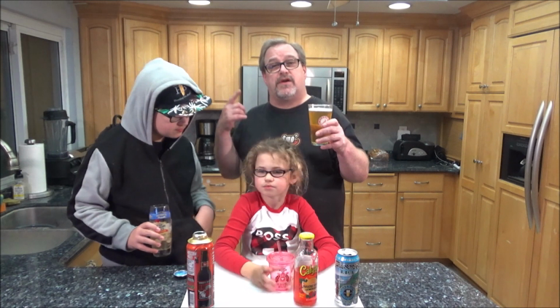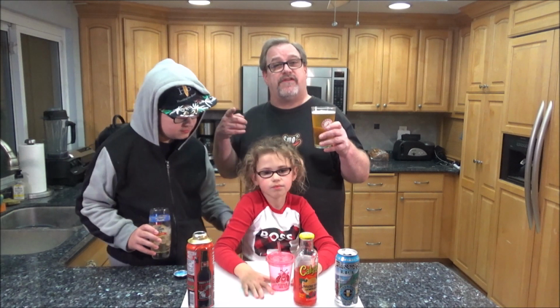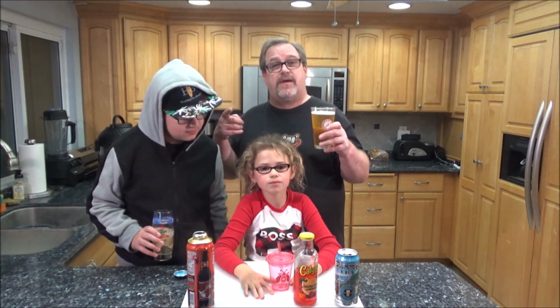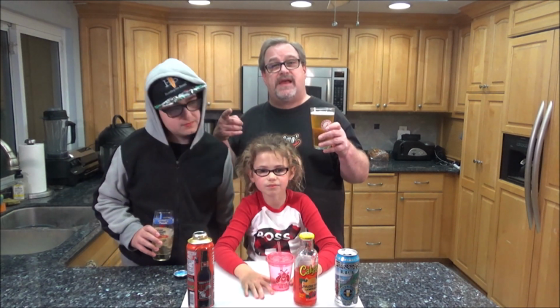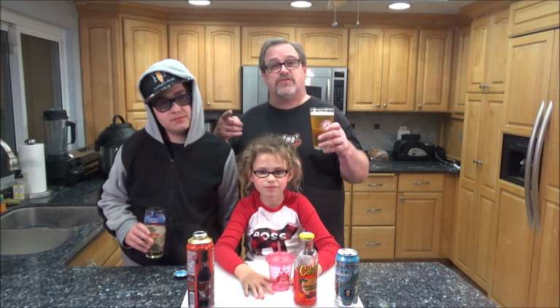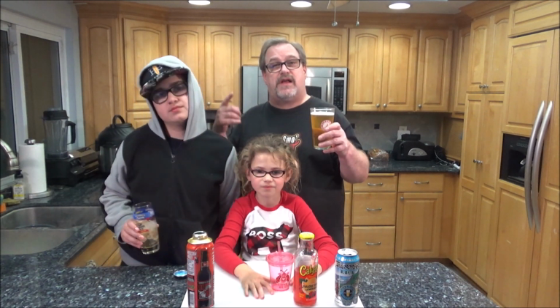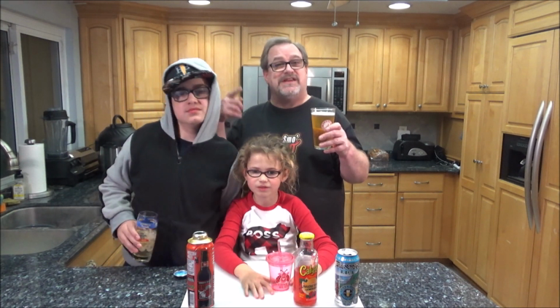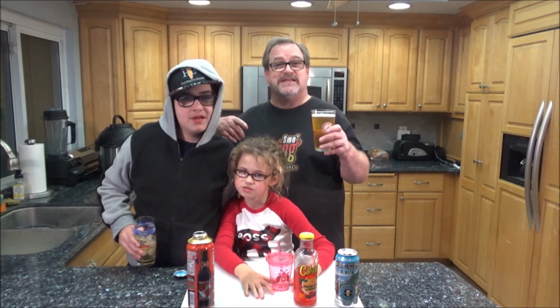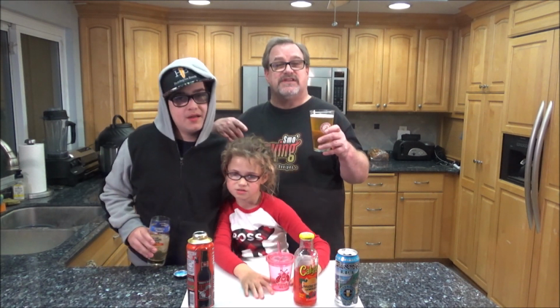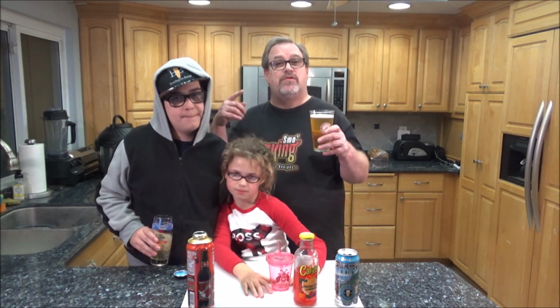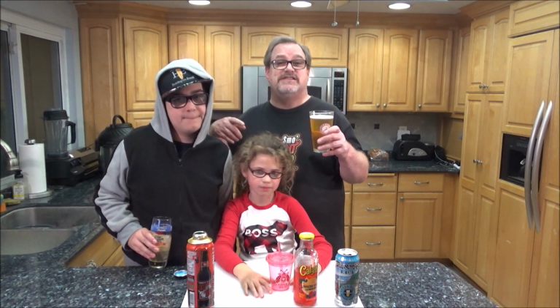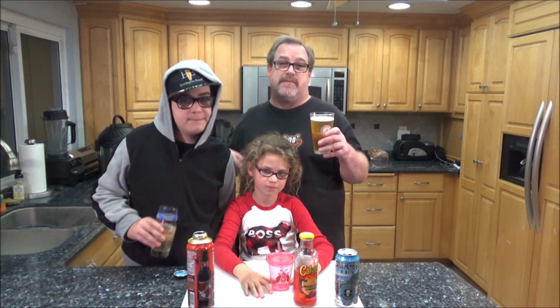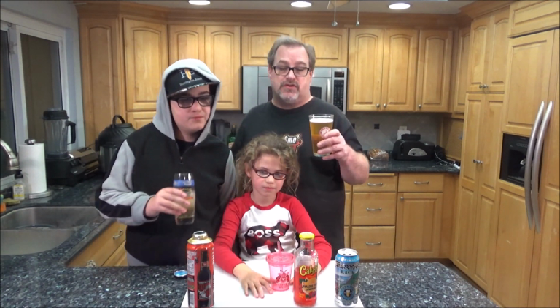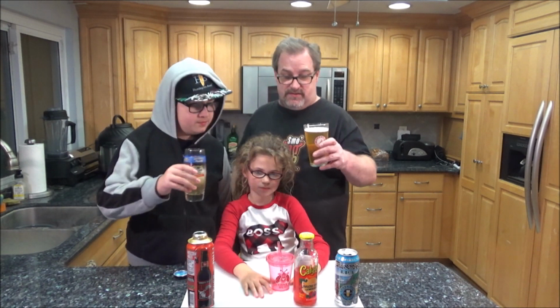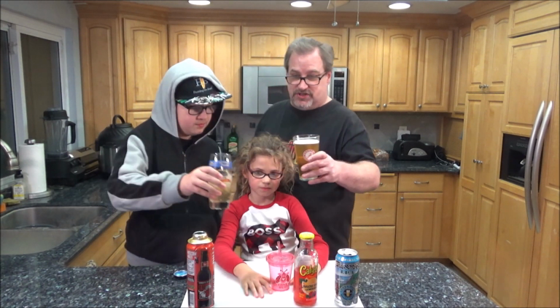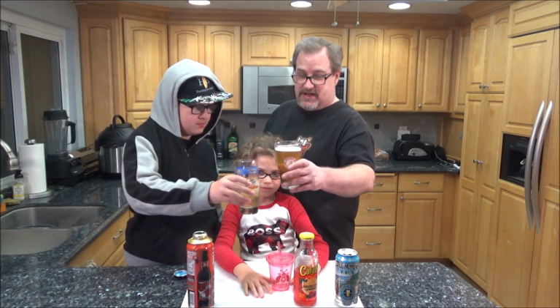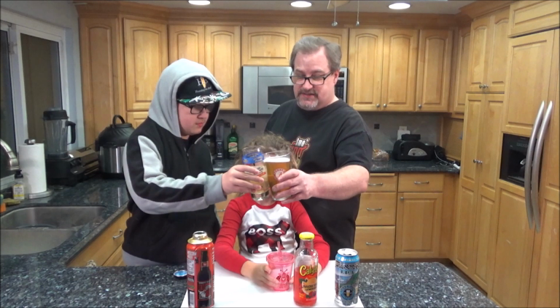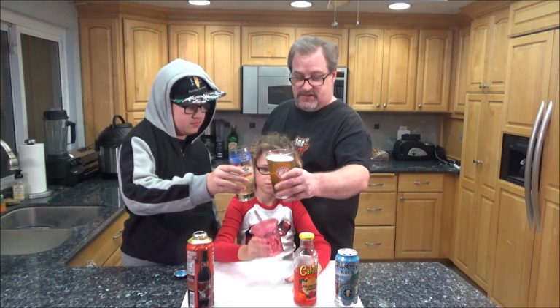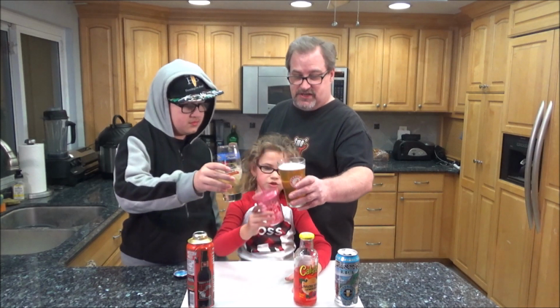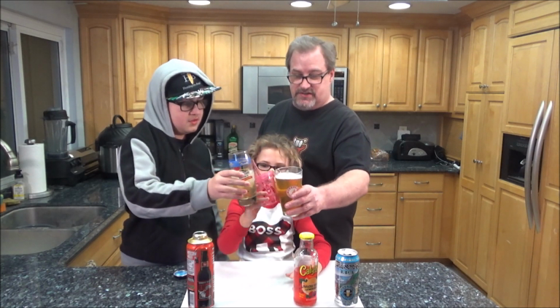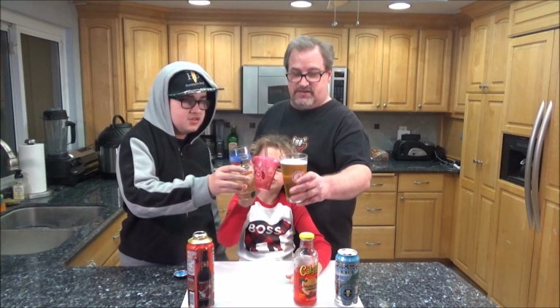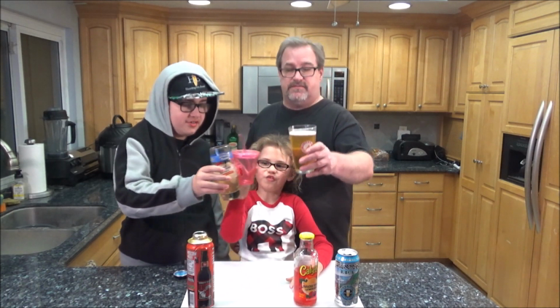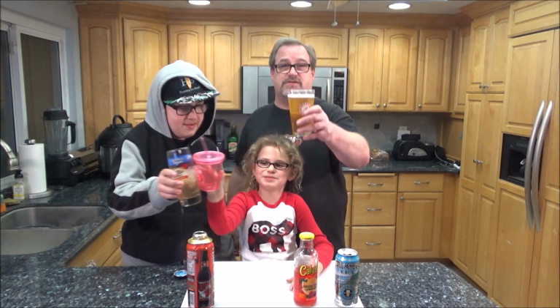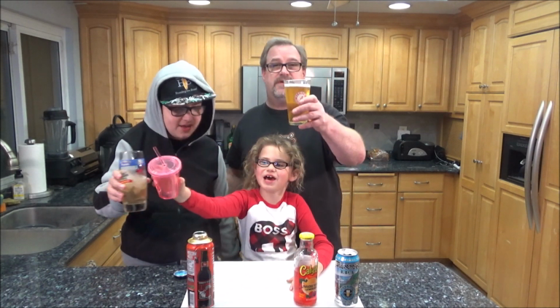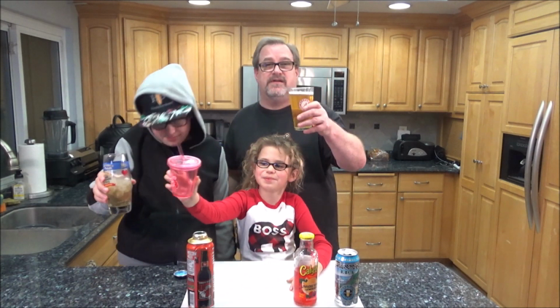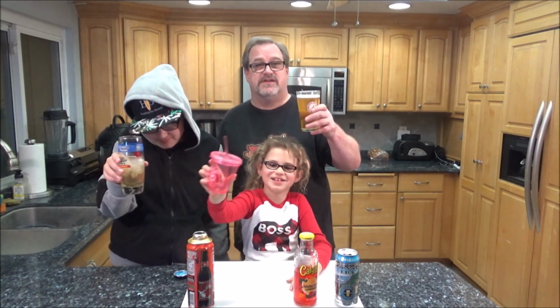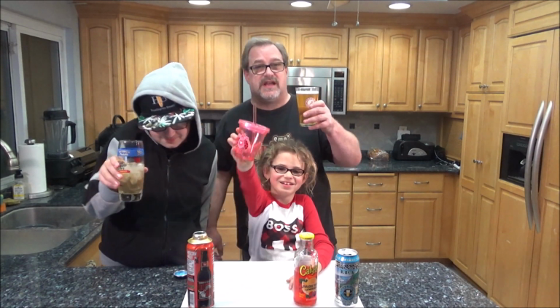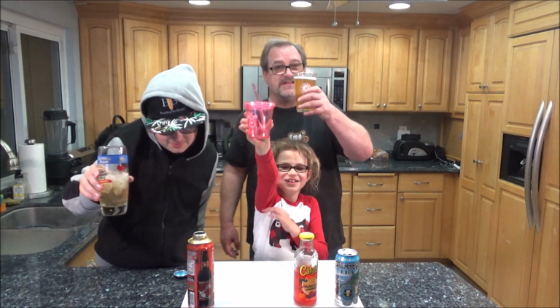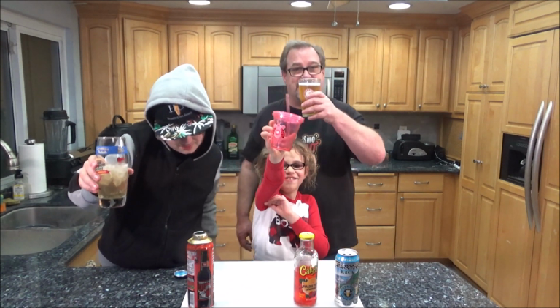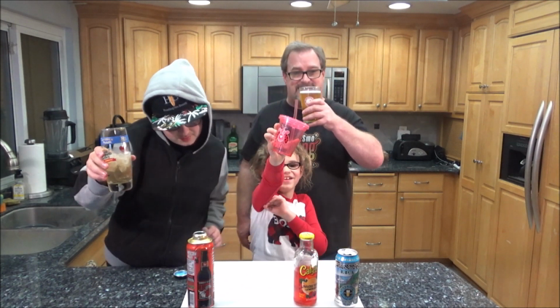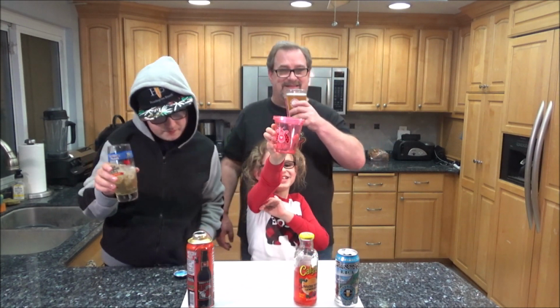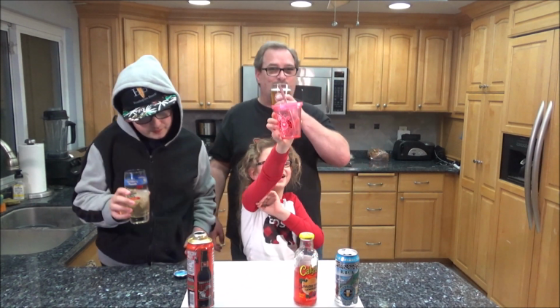Alright, I've got my beer ready. I'm going to go fire up the Blackstone griddle. I'll meet you guys outside — we'll get these patty melts going. Cheers, guys.